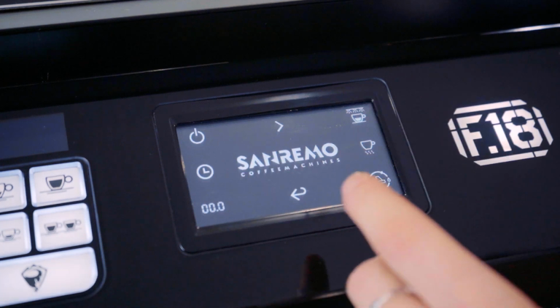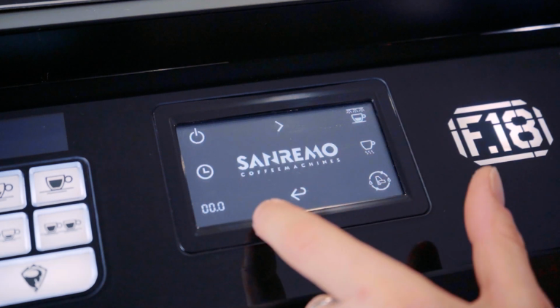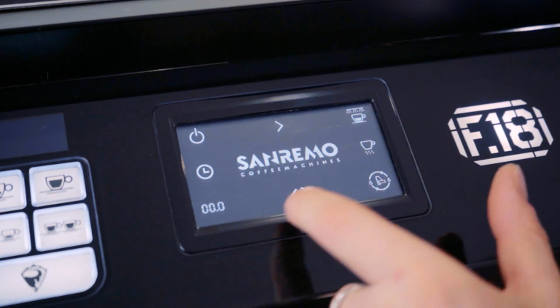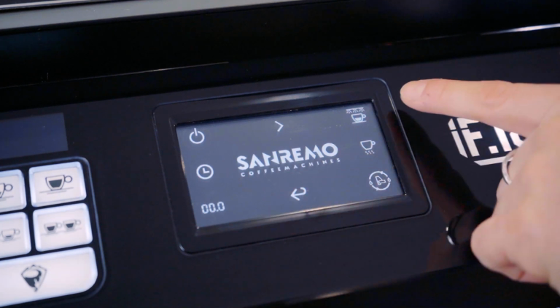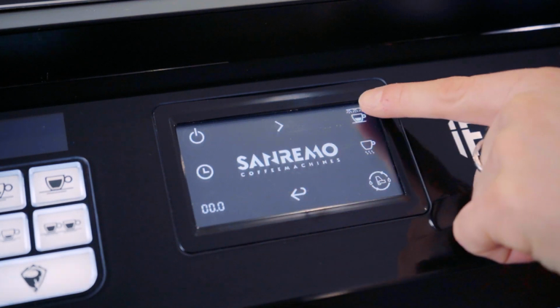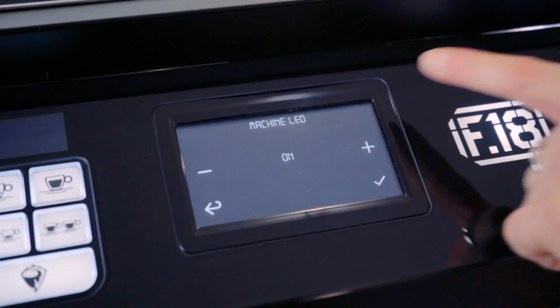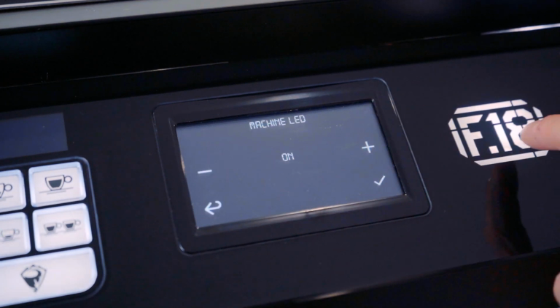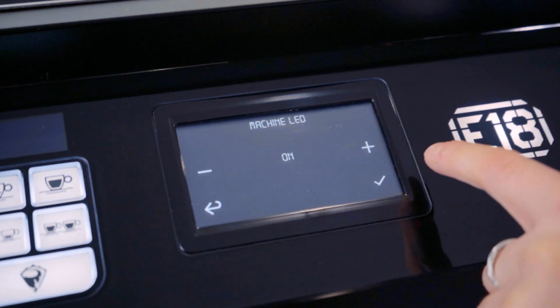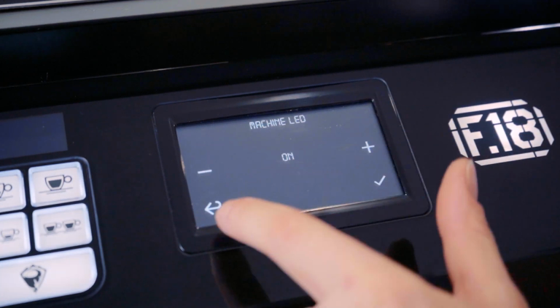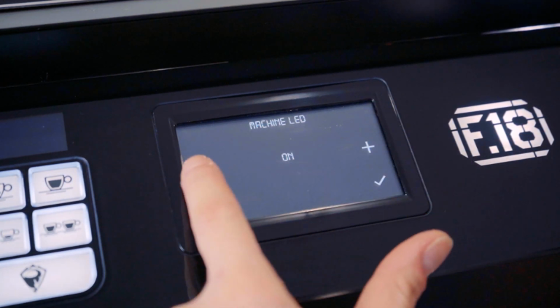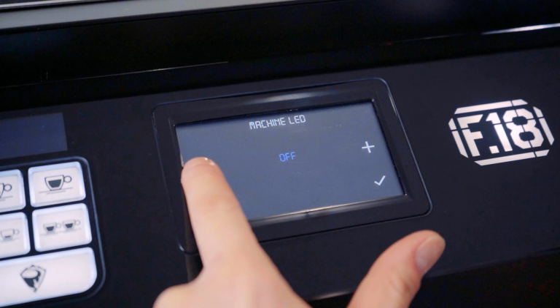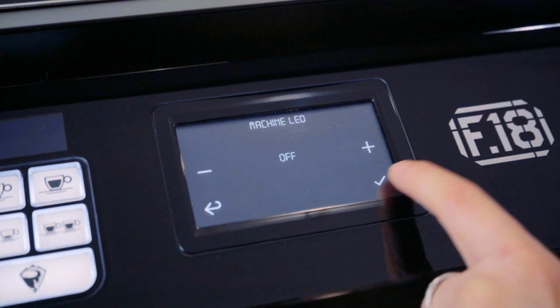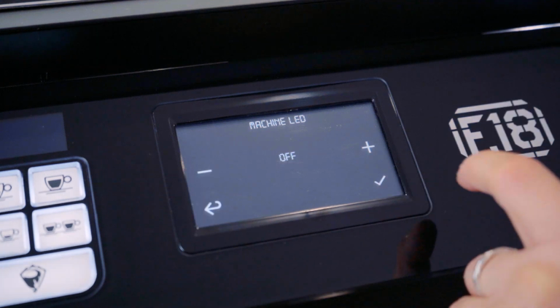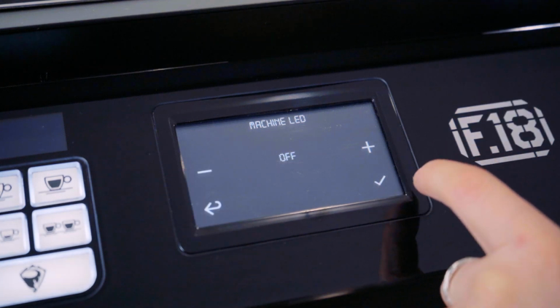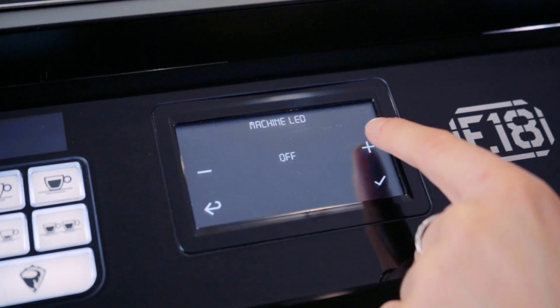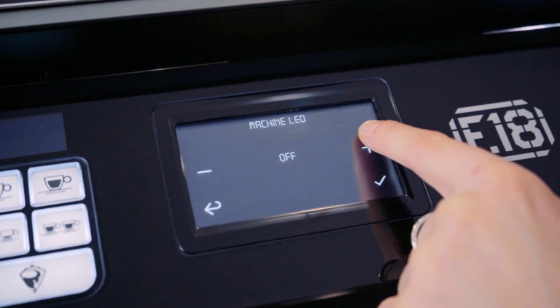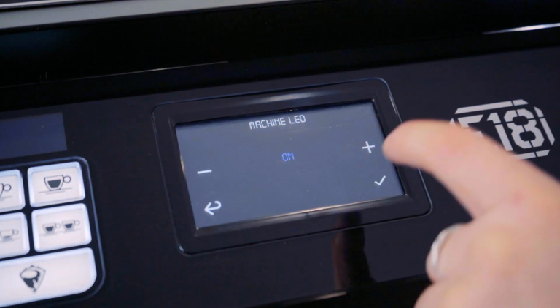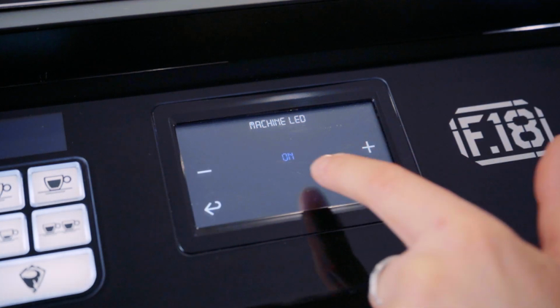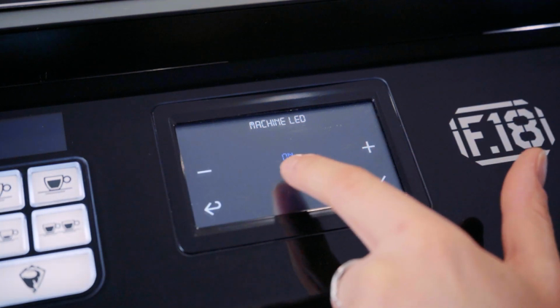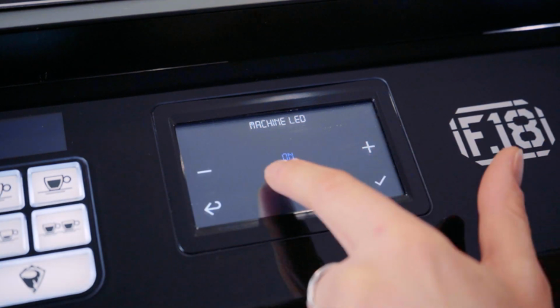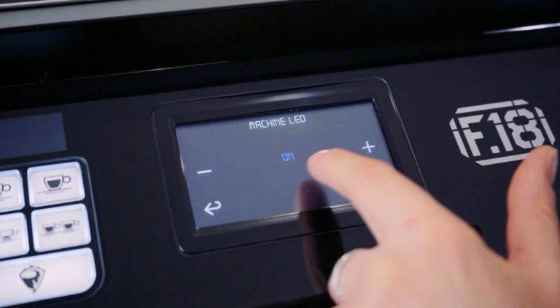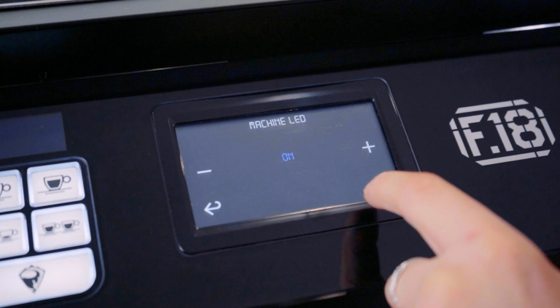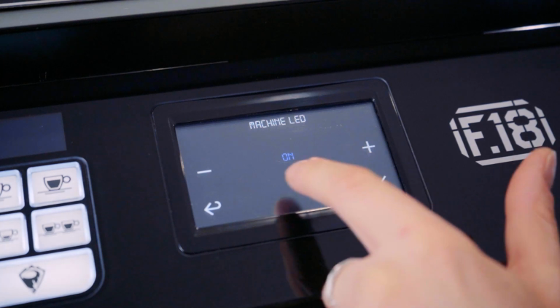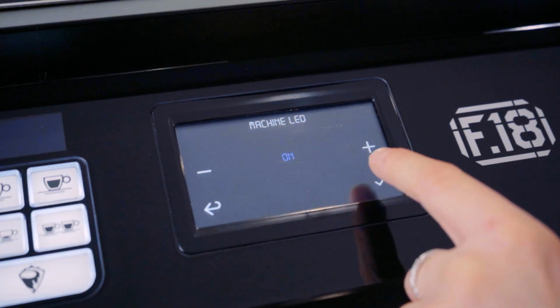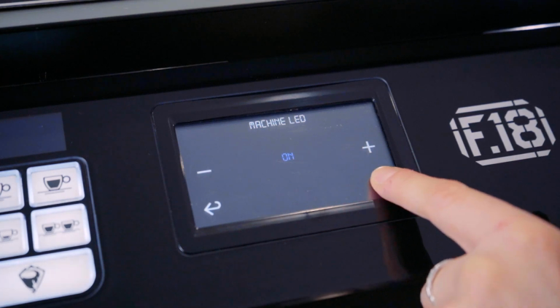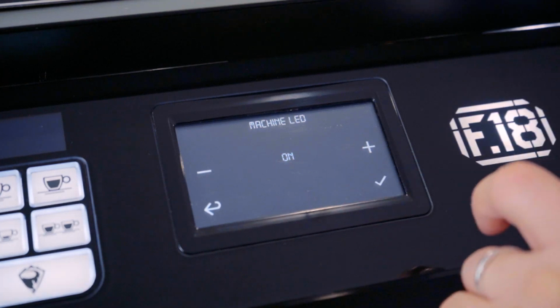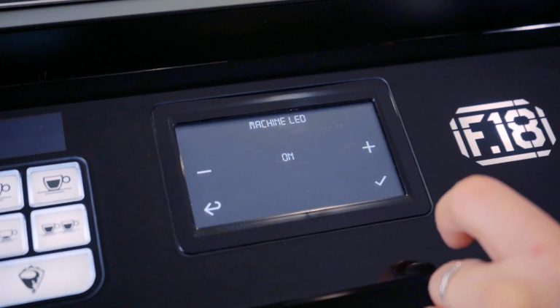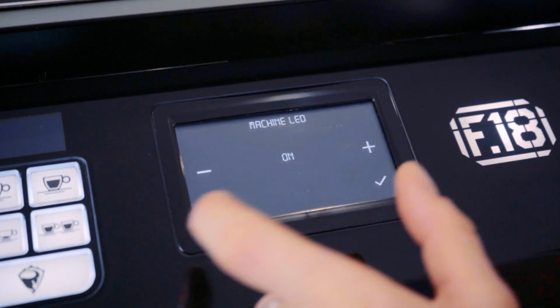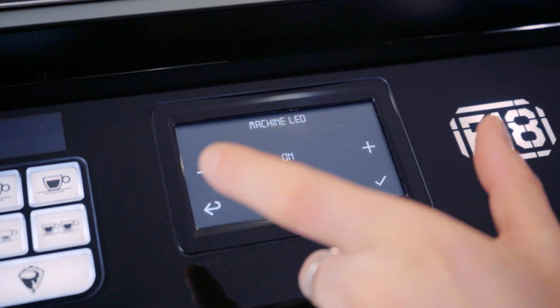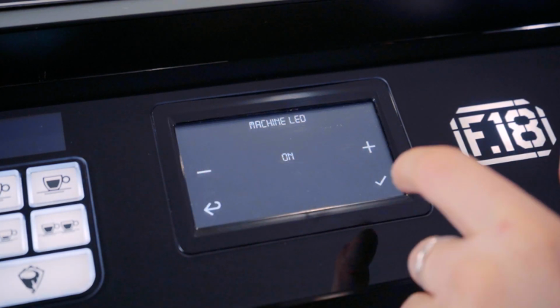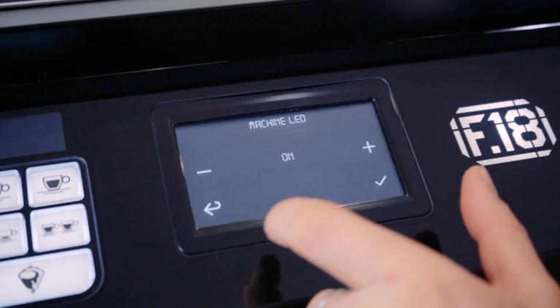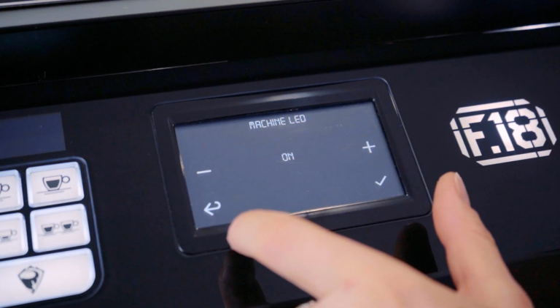The next icon is your barista lights — to turn them off or save to turn them back on. Make sure that whenever you see a blue symbol or blue numbers, you do save it to save whatever parameters you just changed.